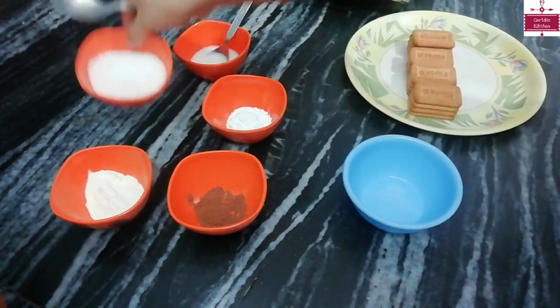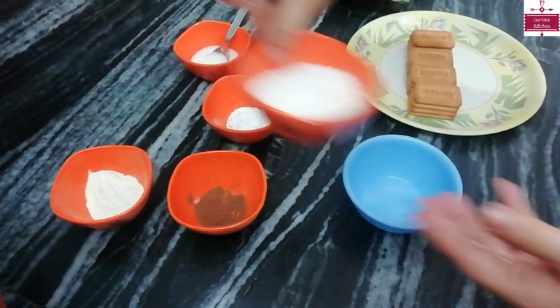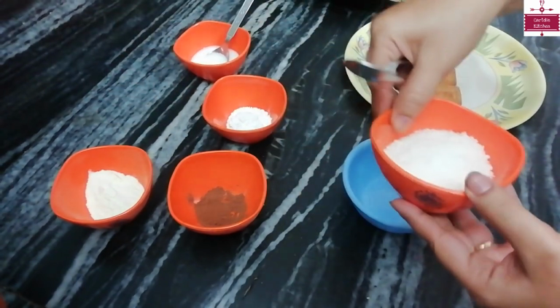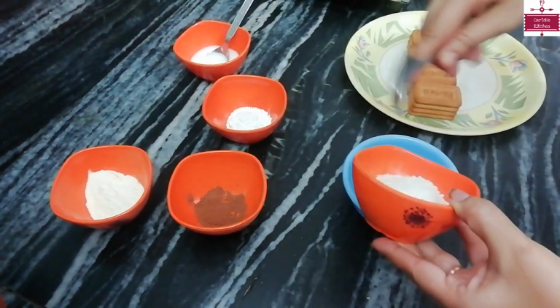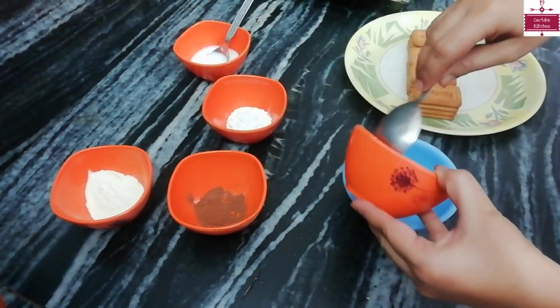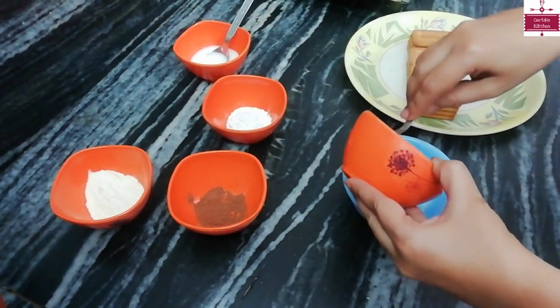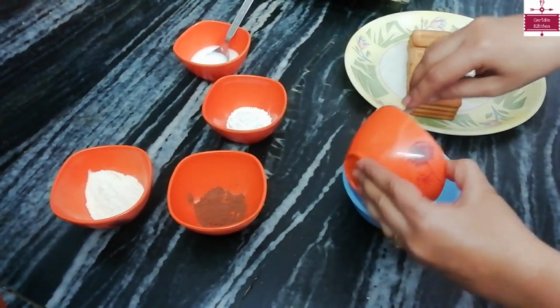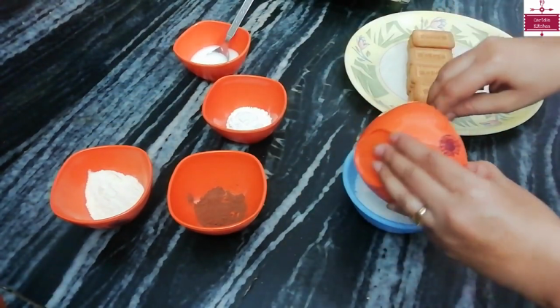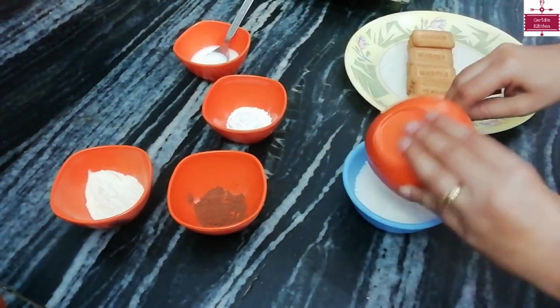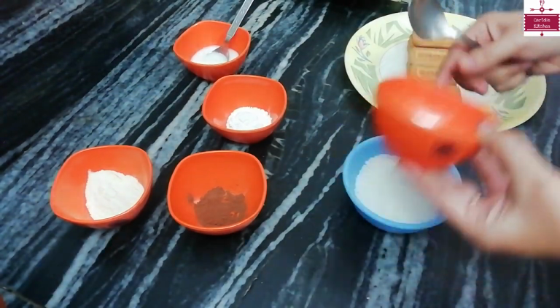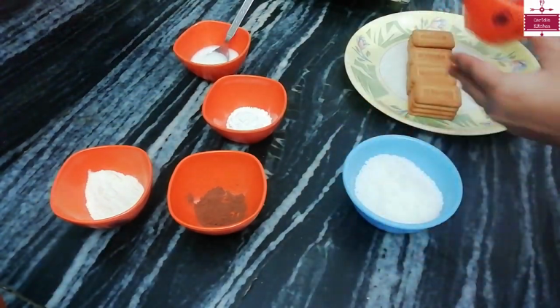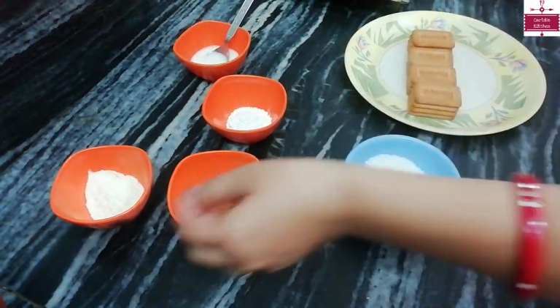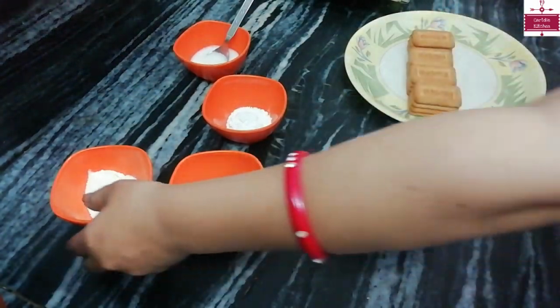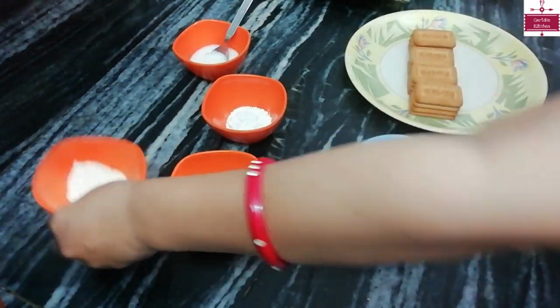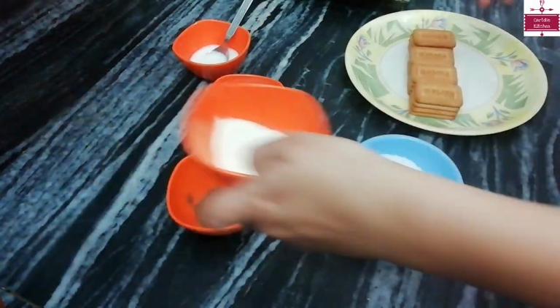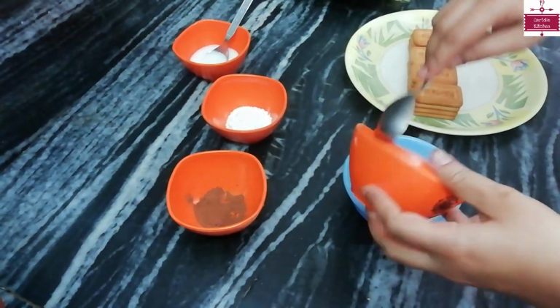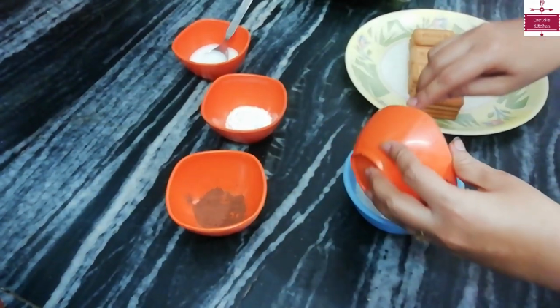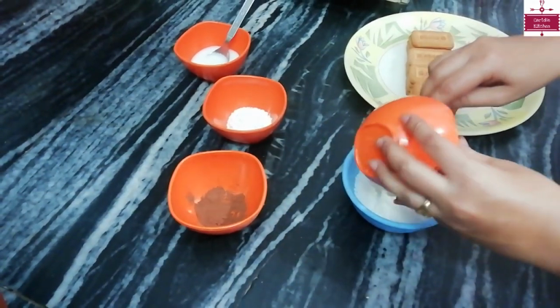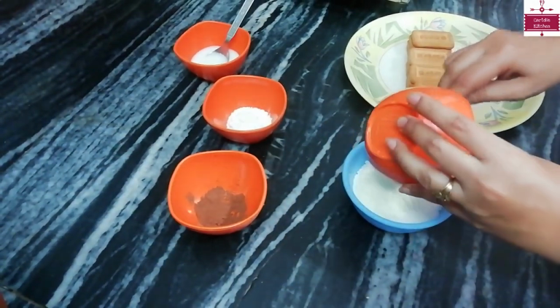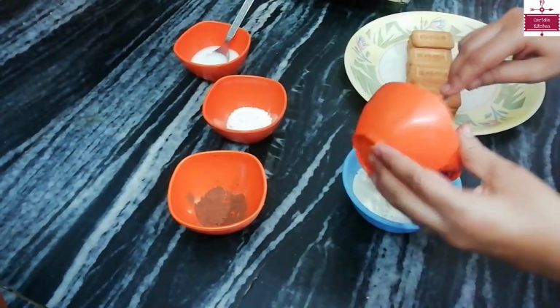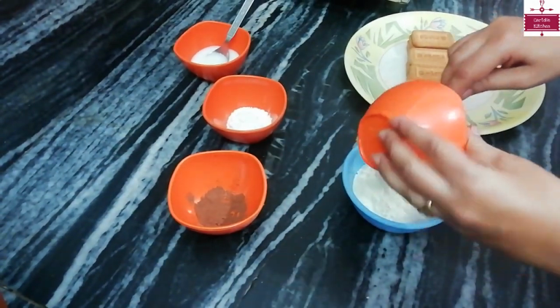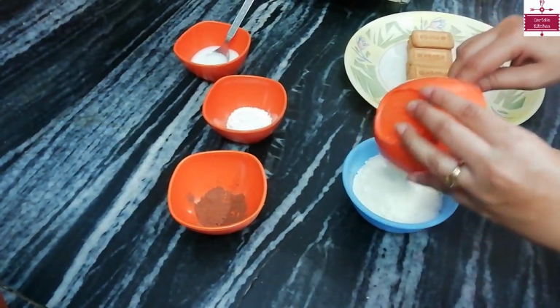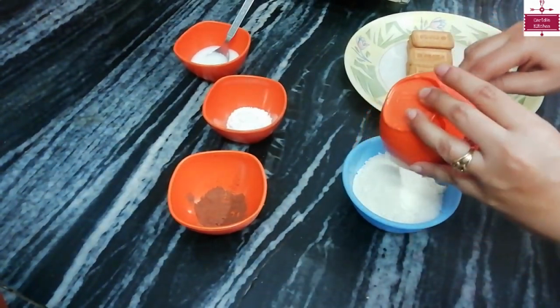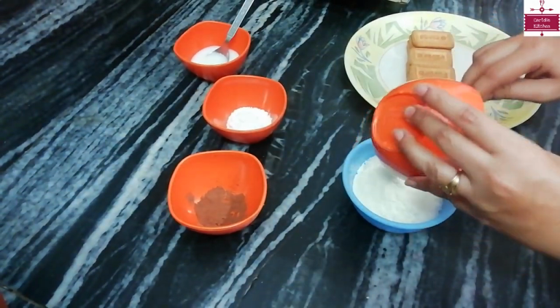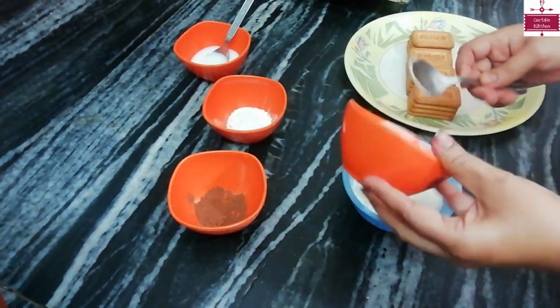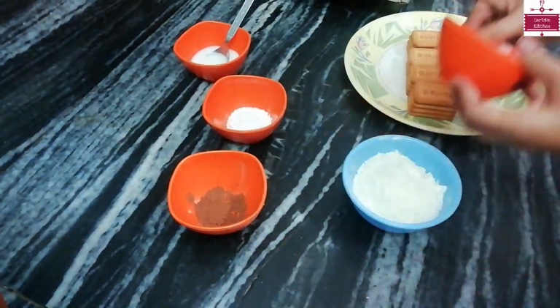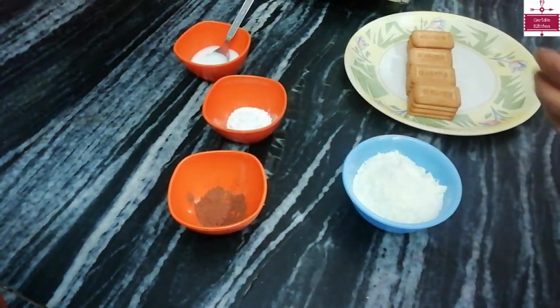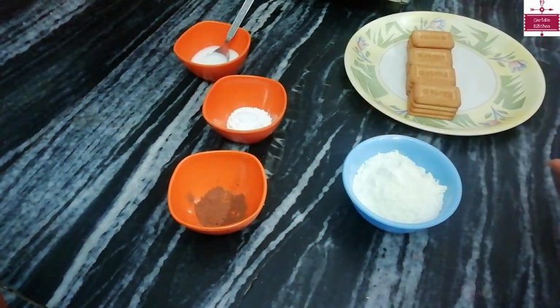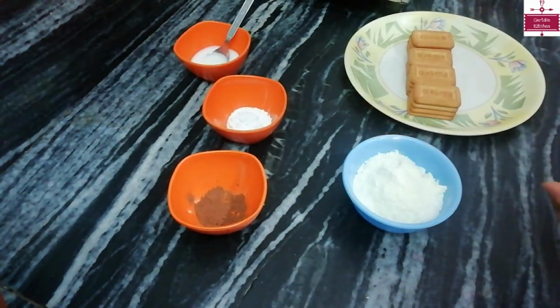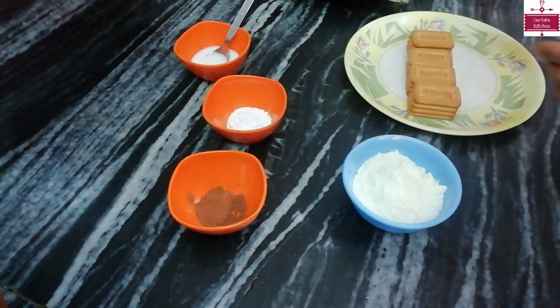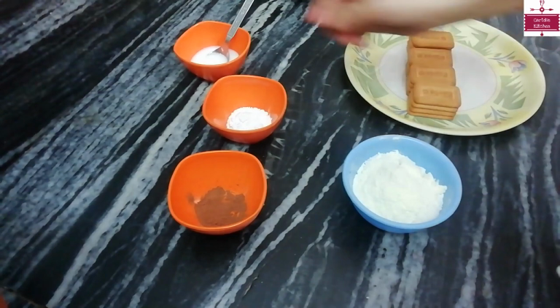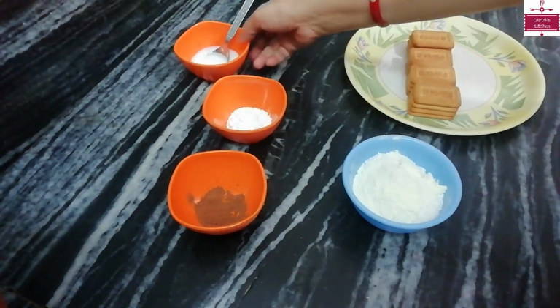First of all, we will mix the coconut powder and milk powder together, and then we will add a little milk to it.